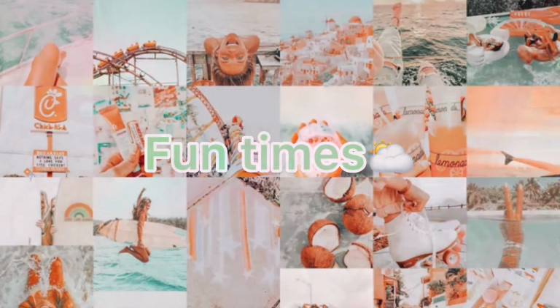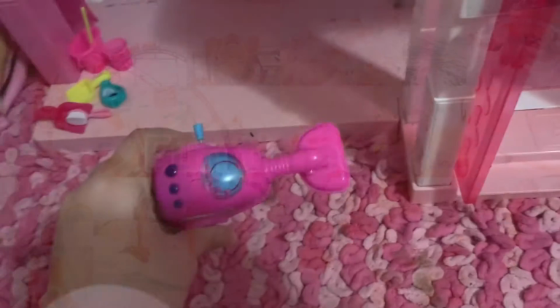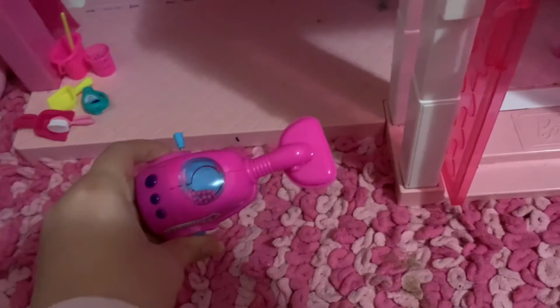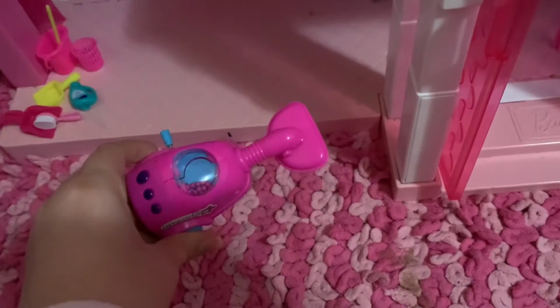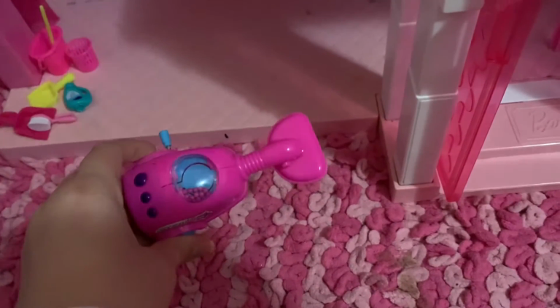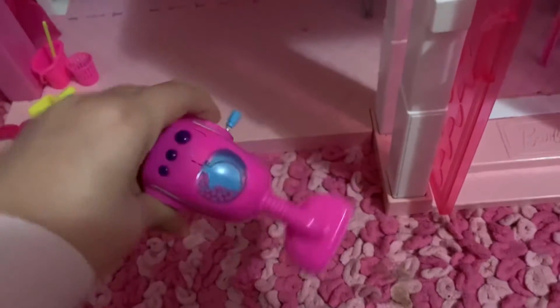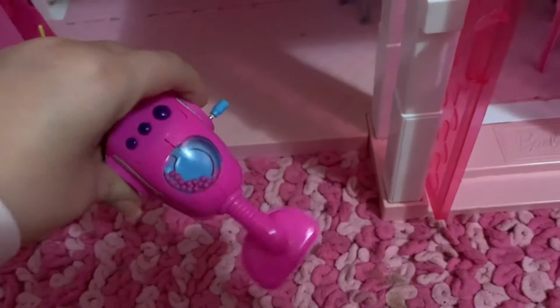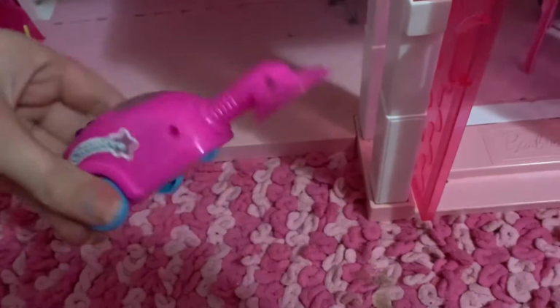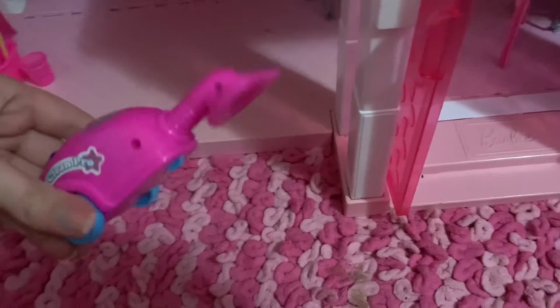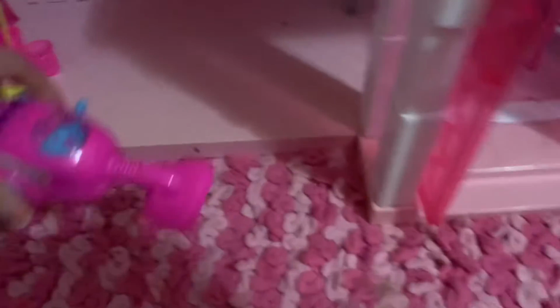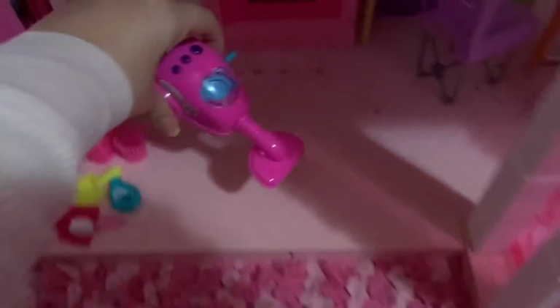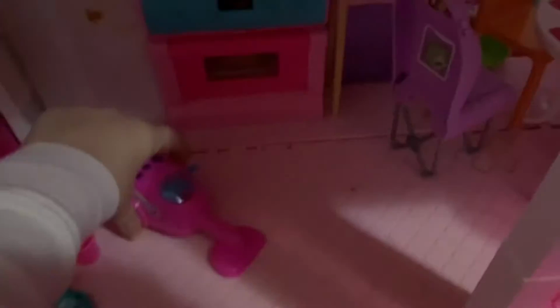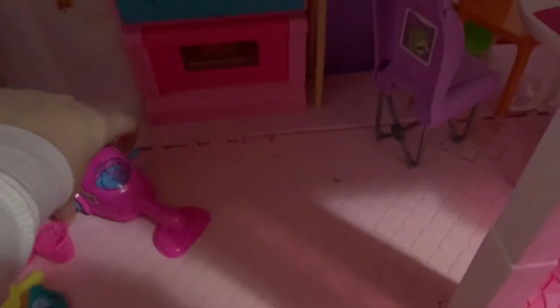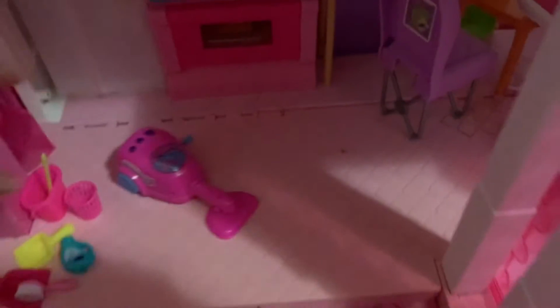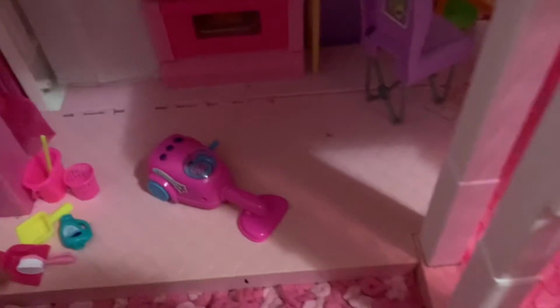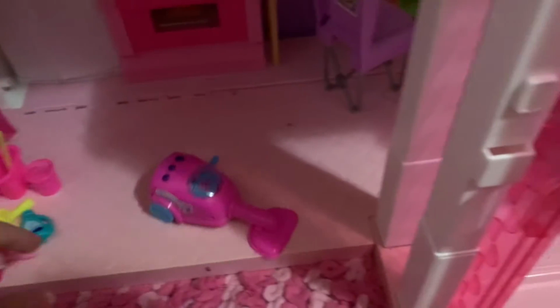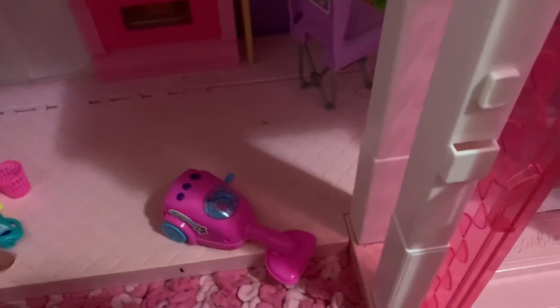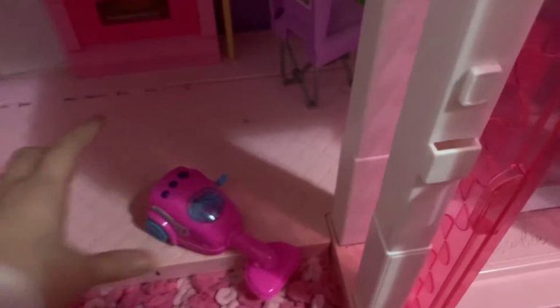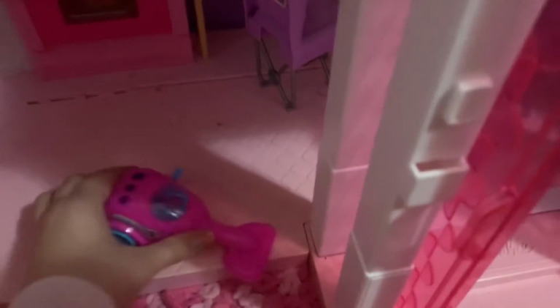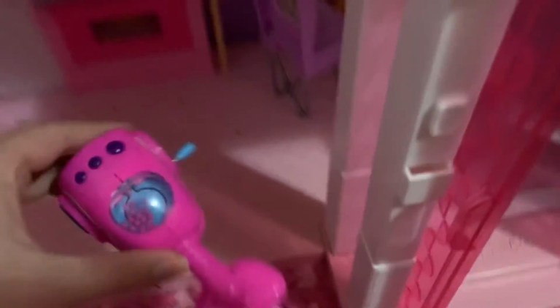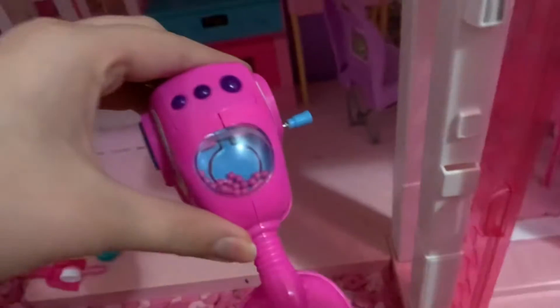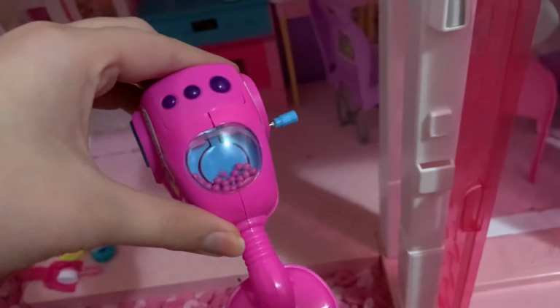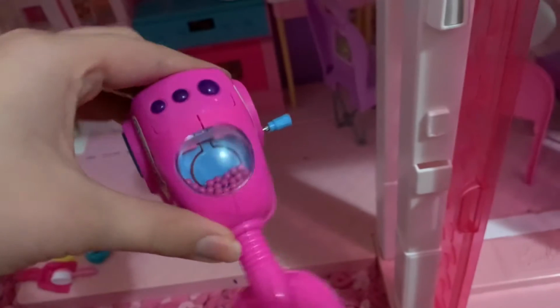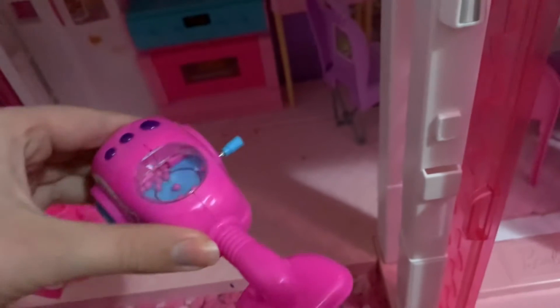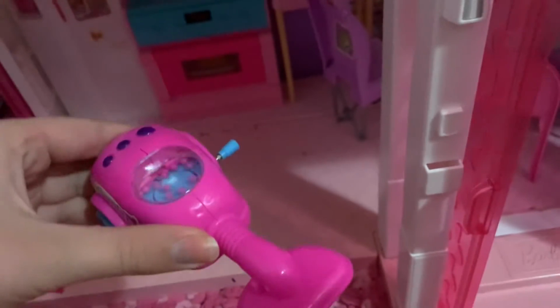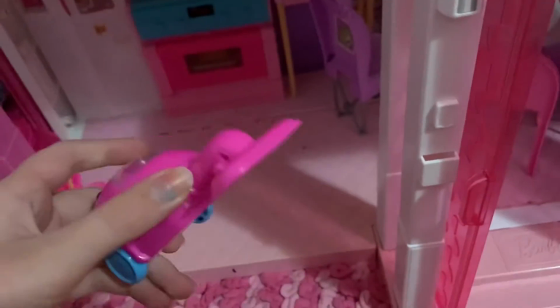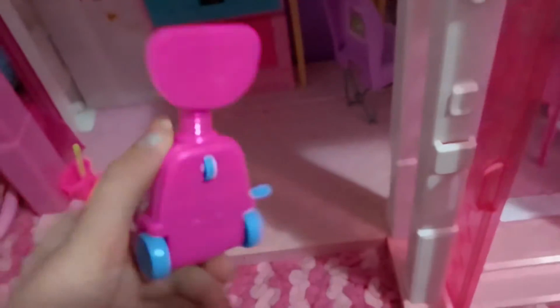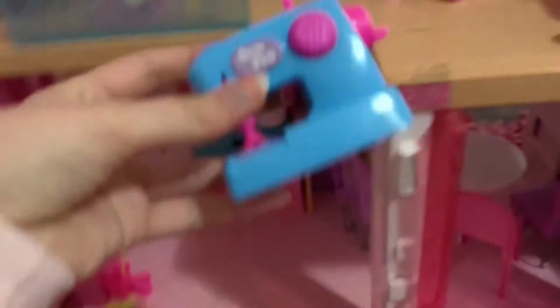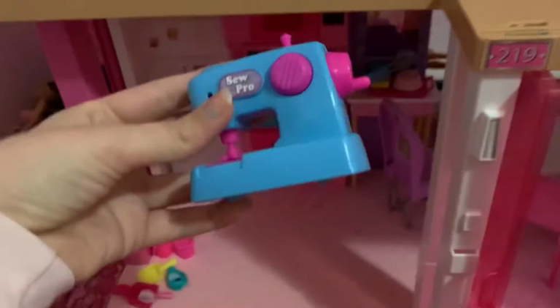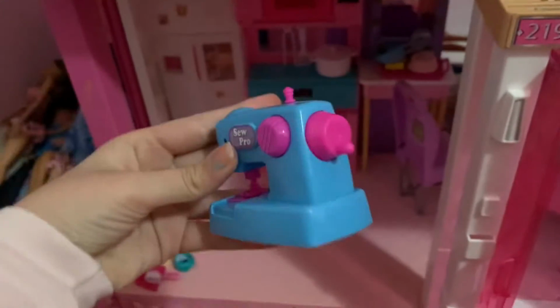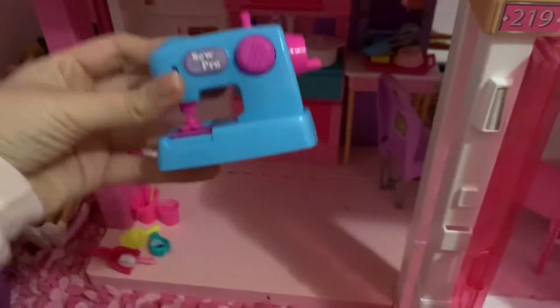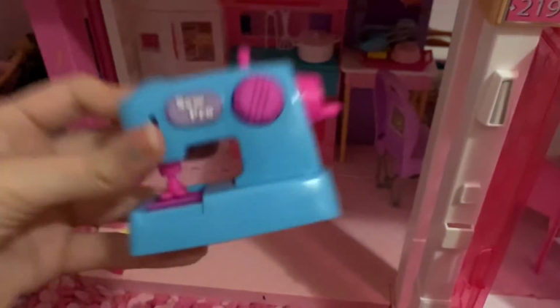There's like this little Barbie vacuum and it's like so cute. There's also a really cute sewing machine that's lined up here.